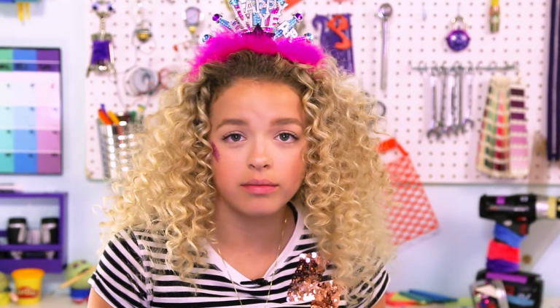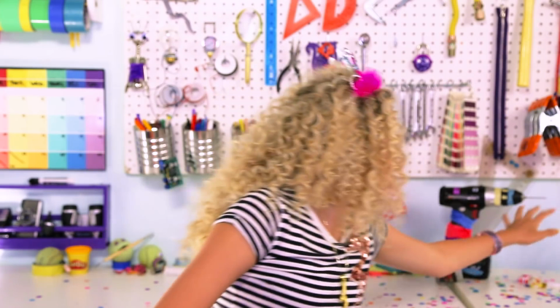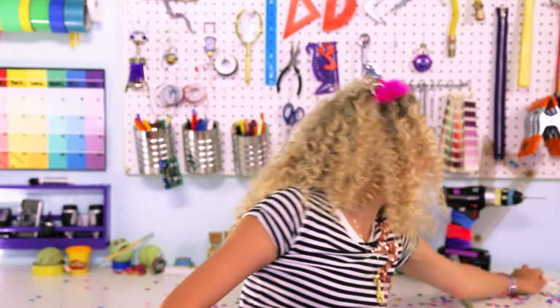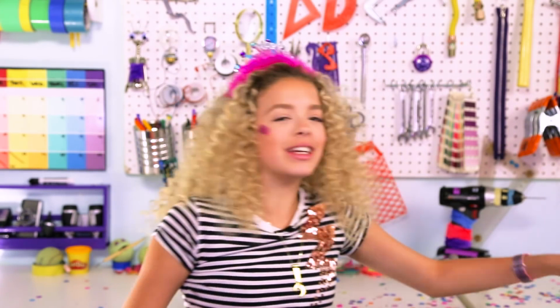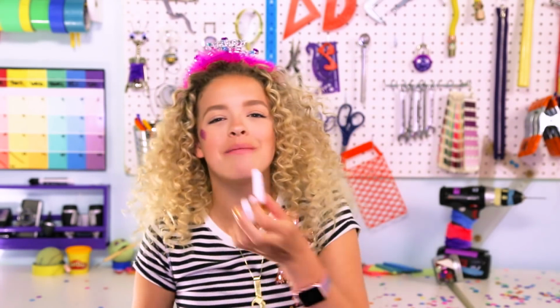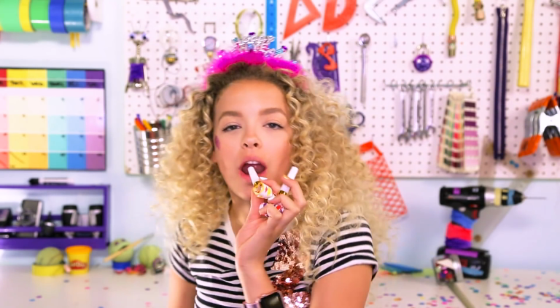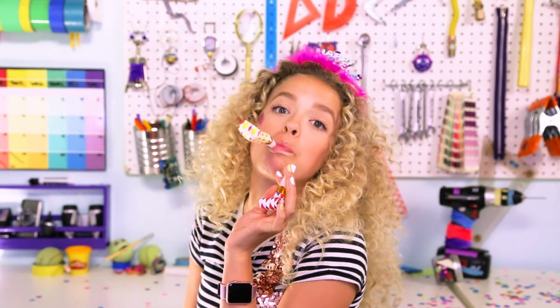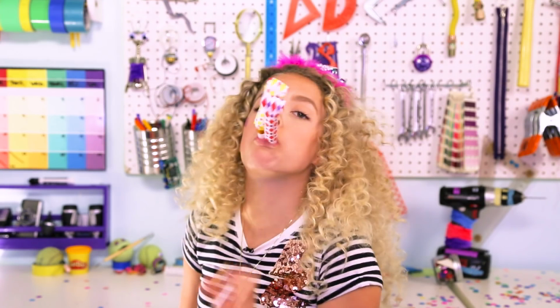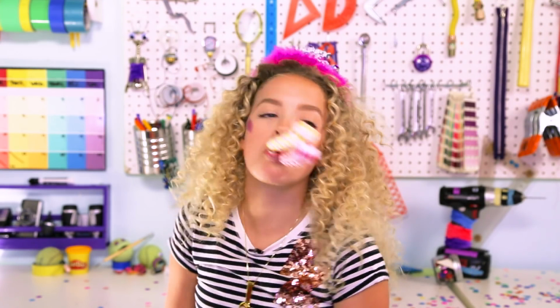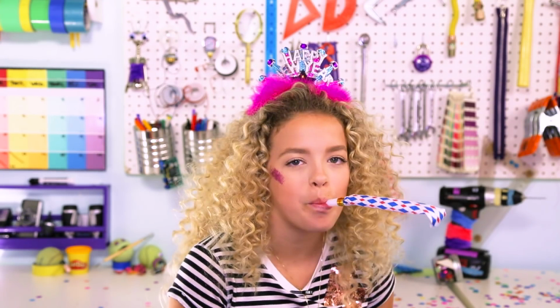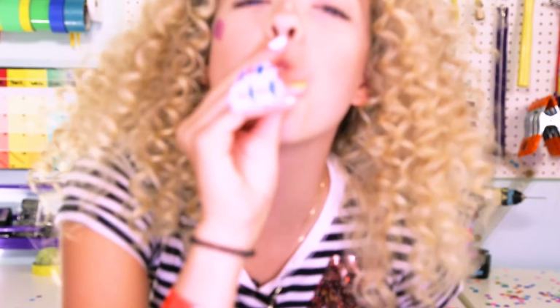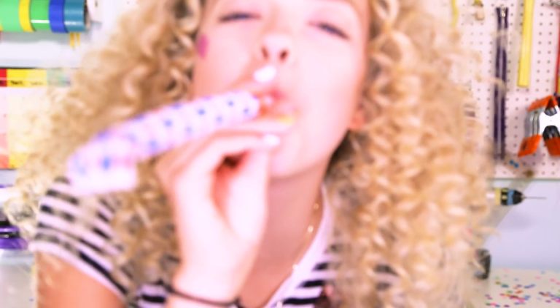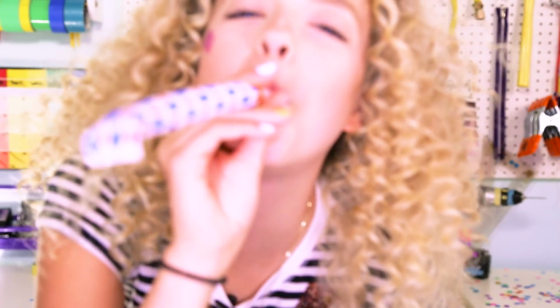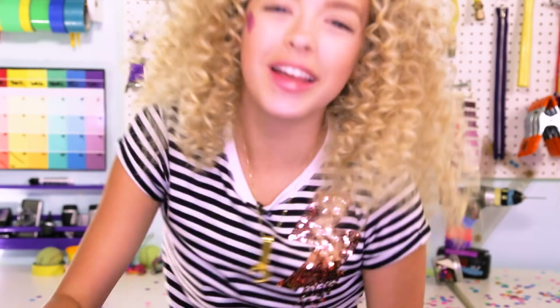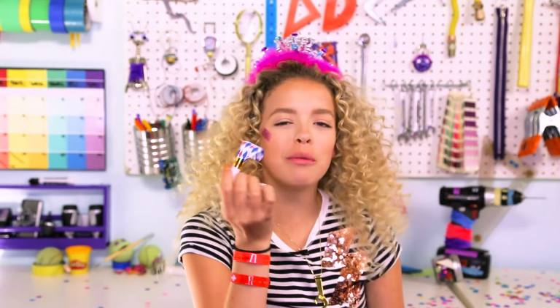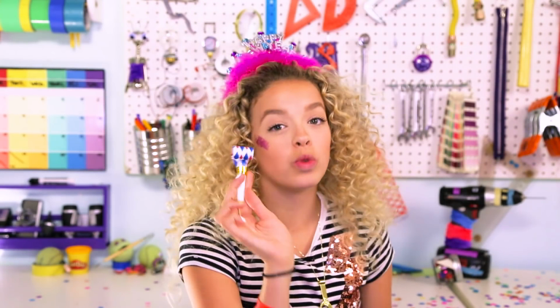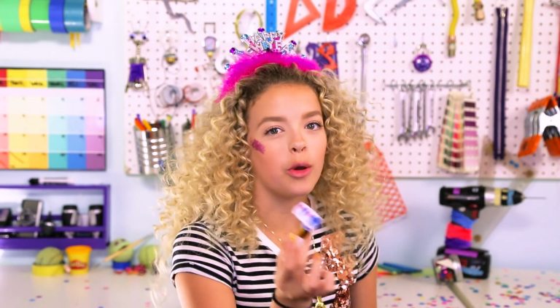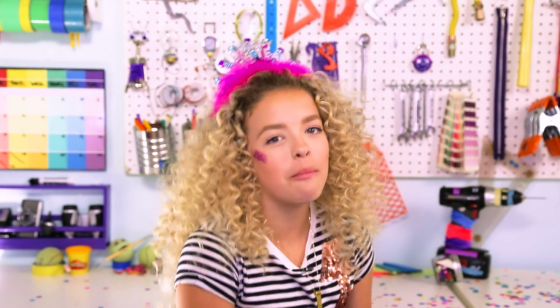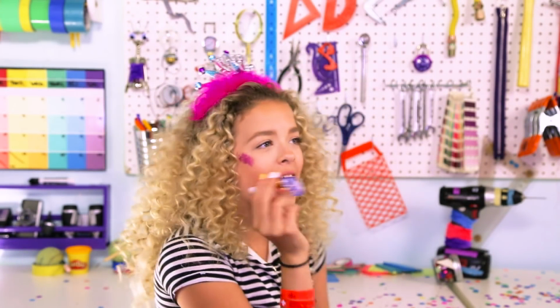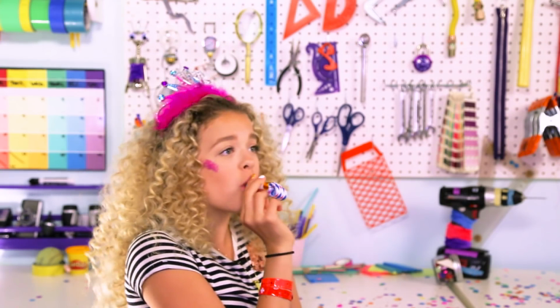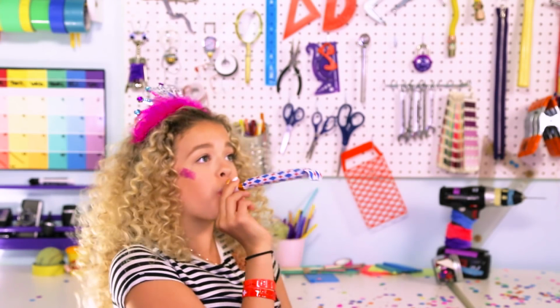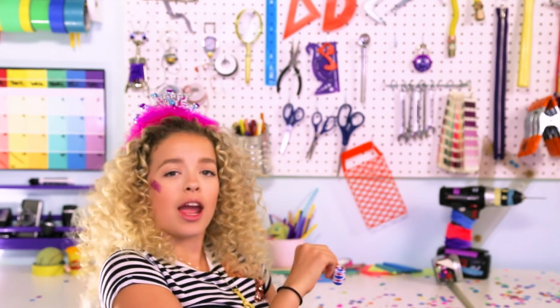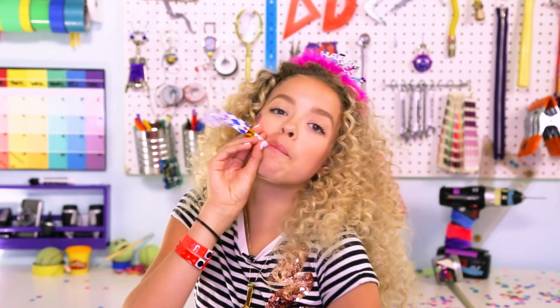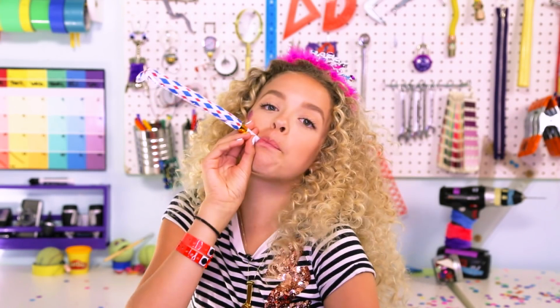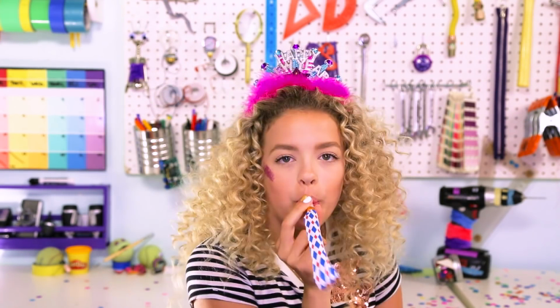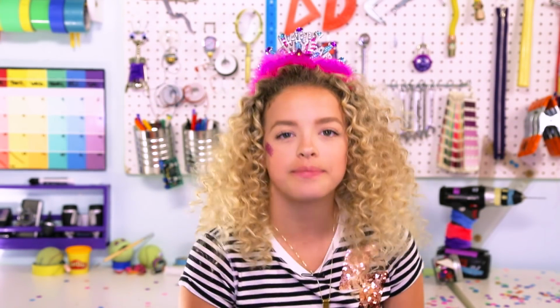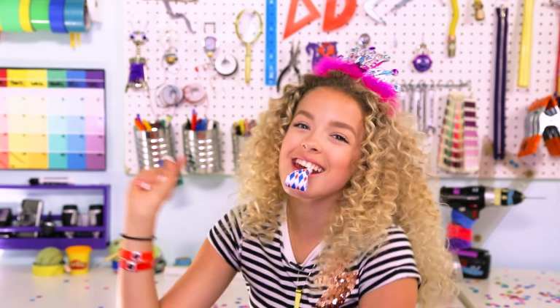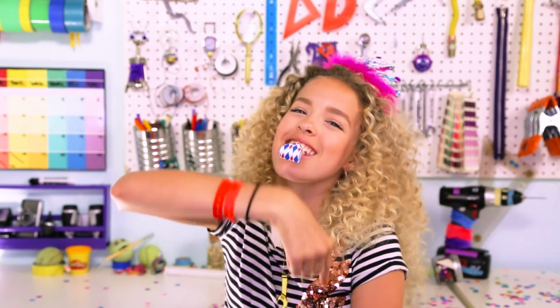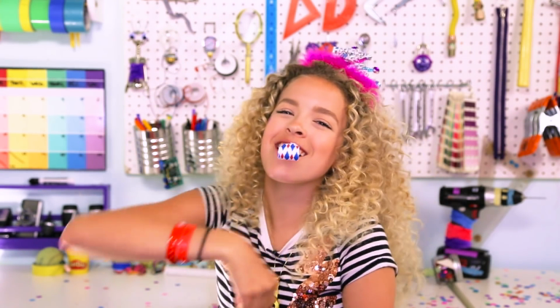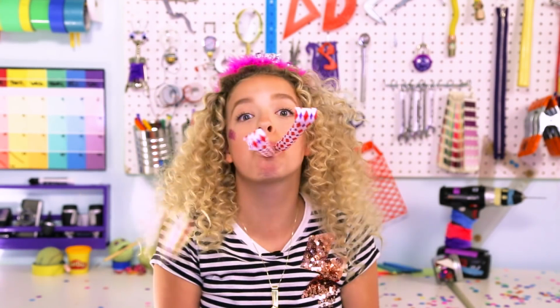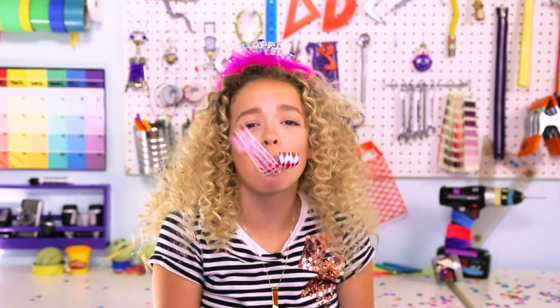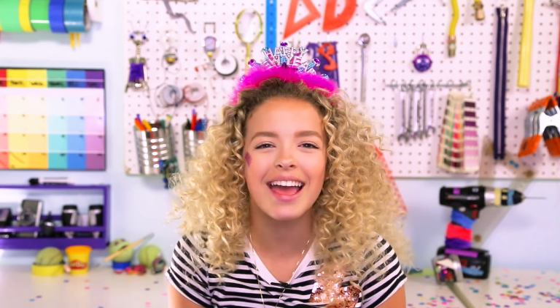Thank God I have like 10 more. That's probably getting really annoying, but I don't care. See you next year! Bye guys!